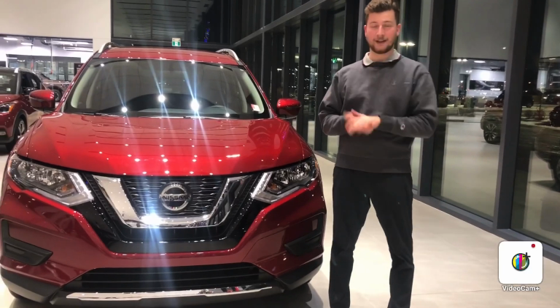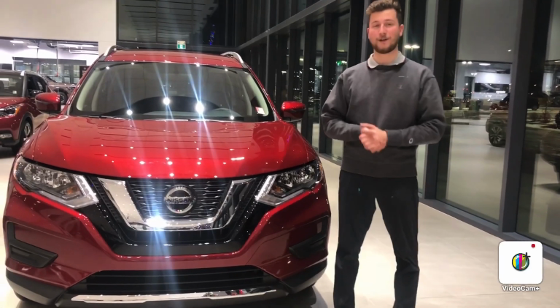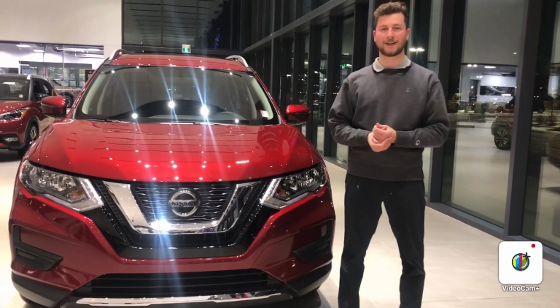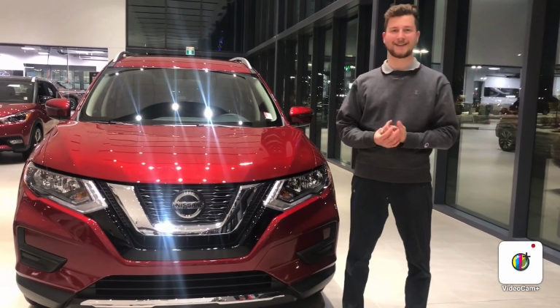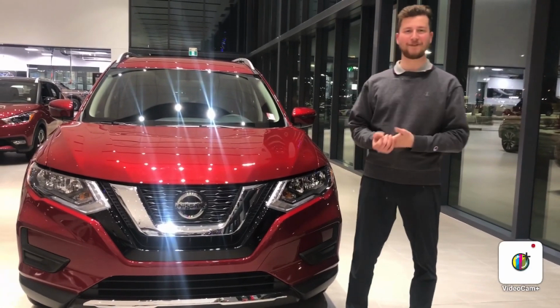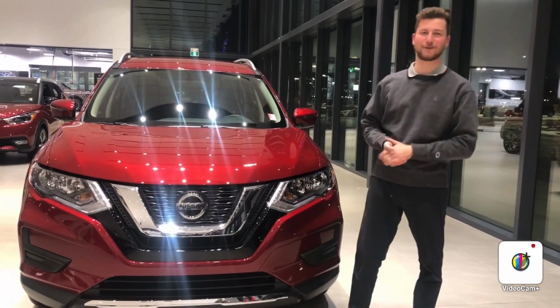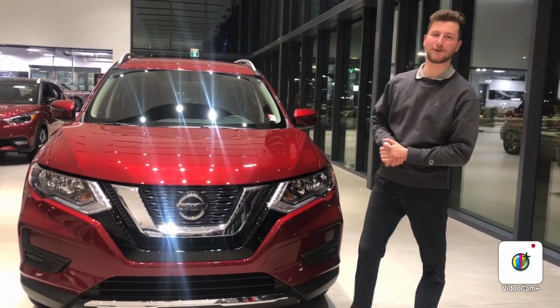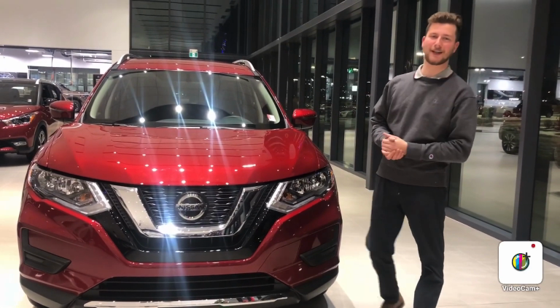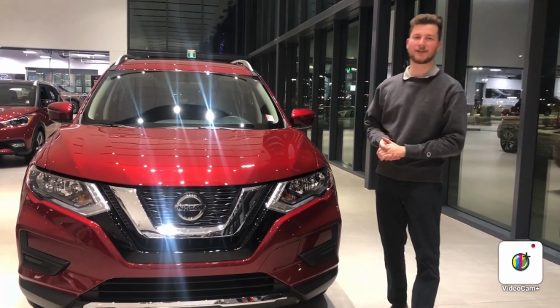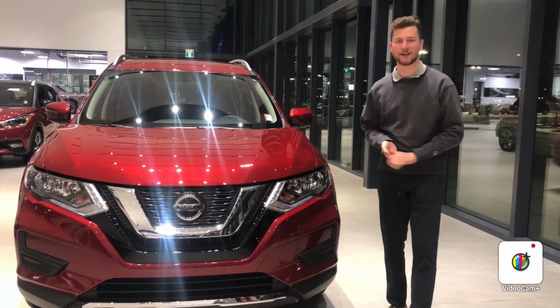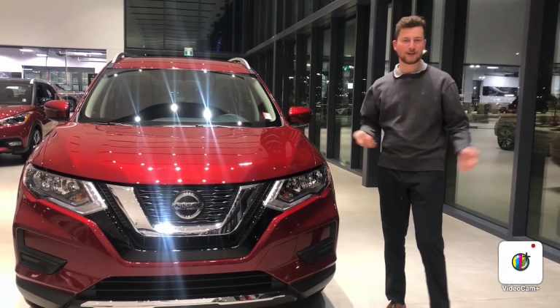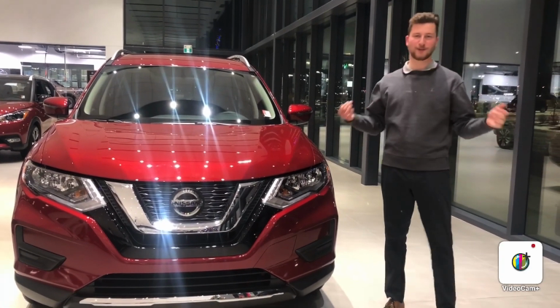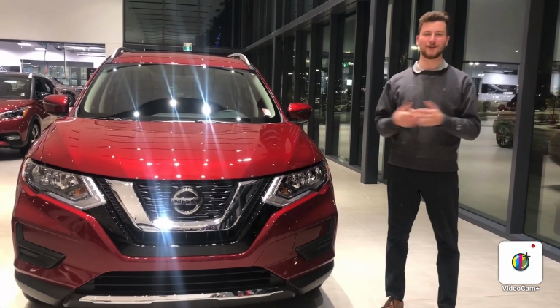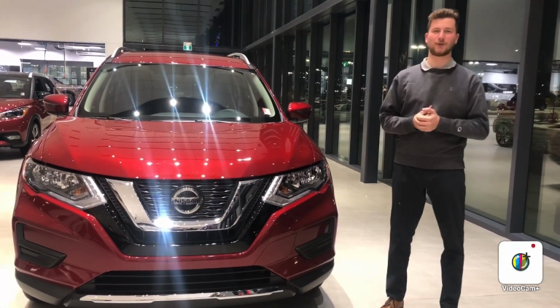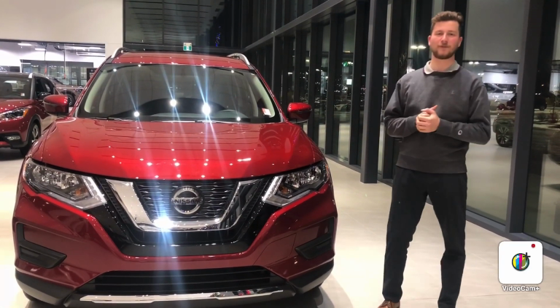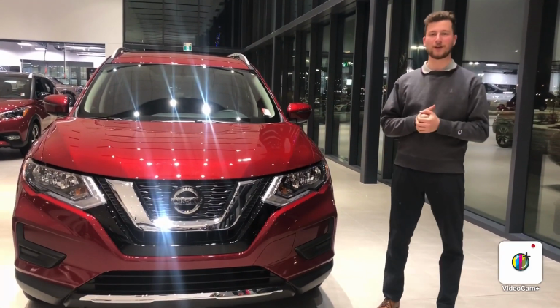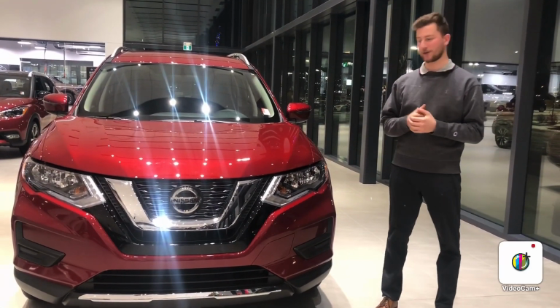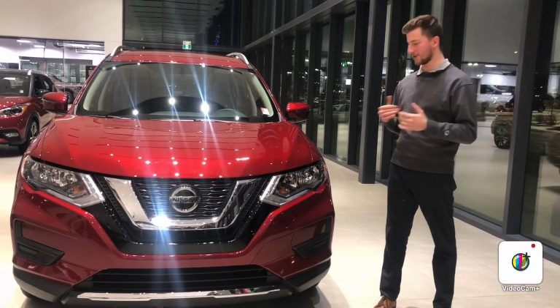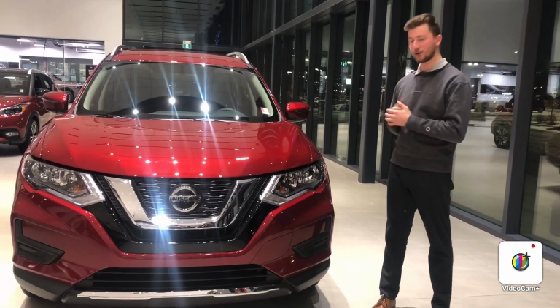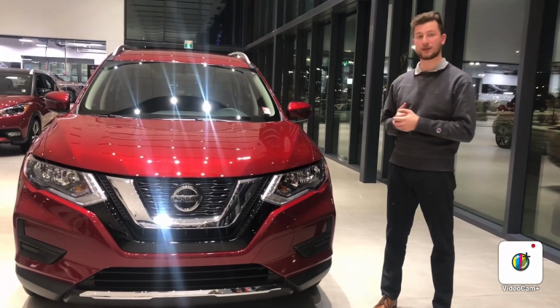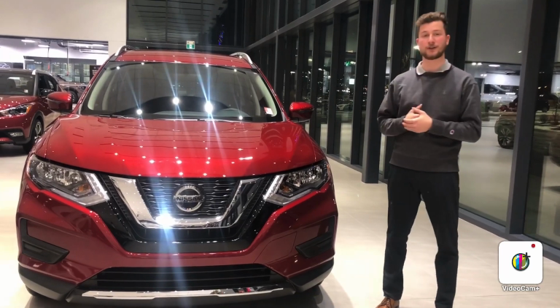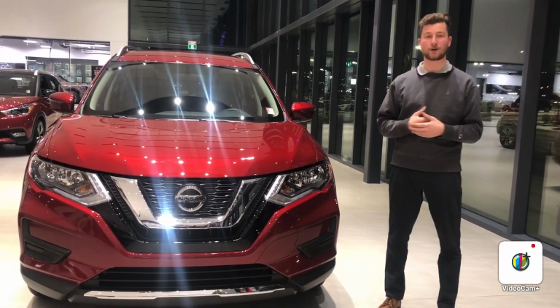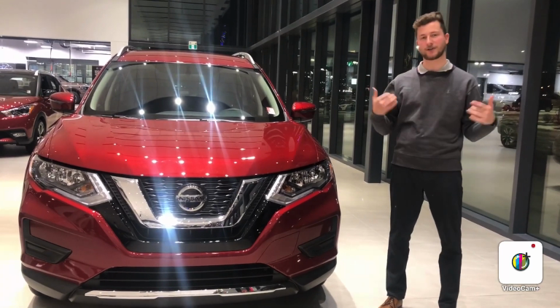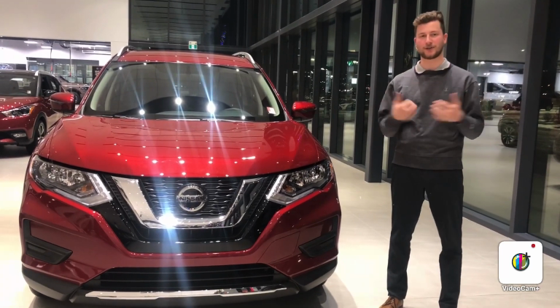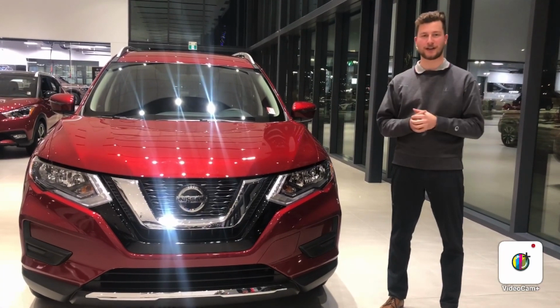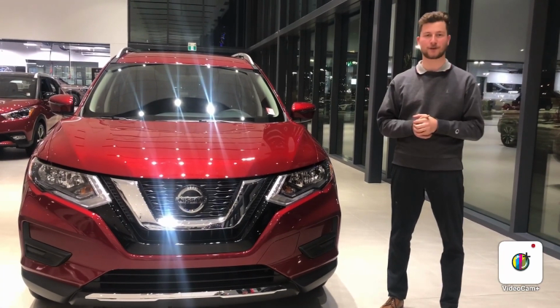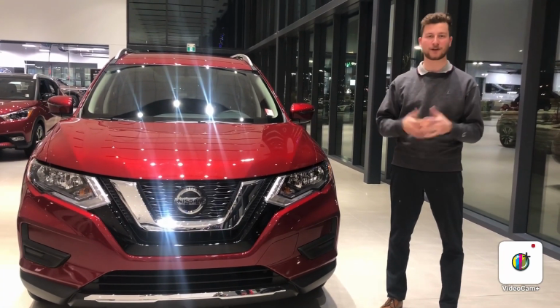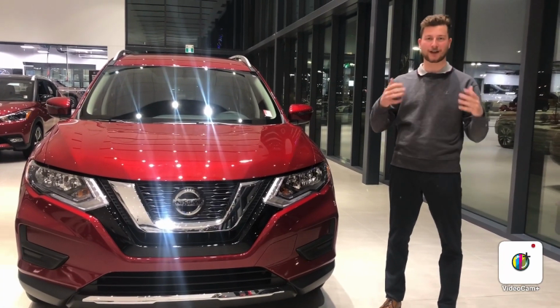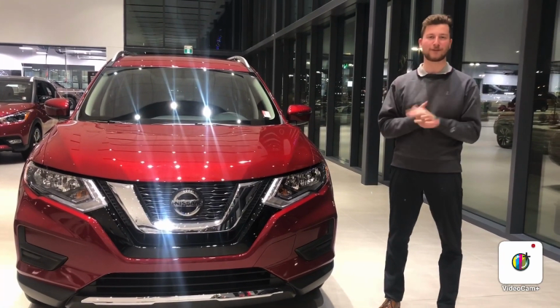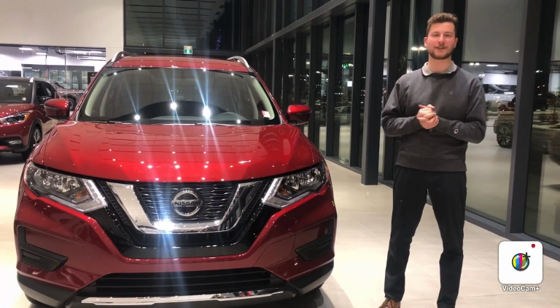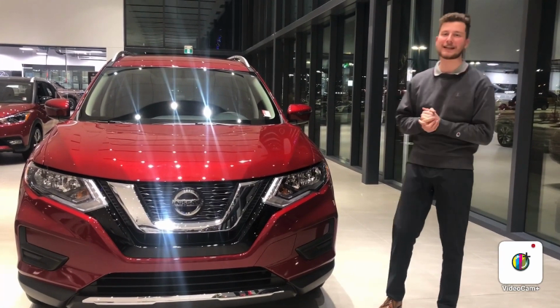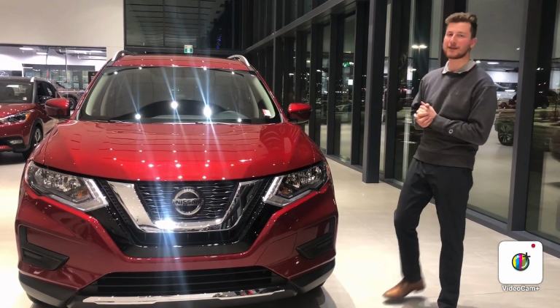Hello Lucky, it's Steph here from Northside Nissan. I just want to send you a quick video in regards to the 2020 Rogue so you can have a quick look and have a face to the name here.